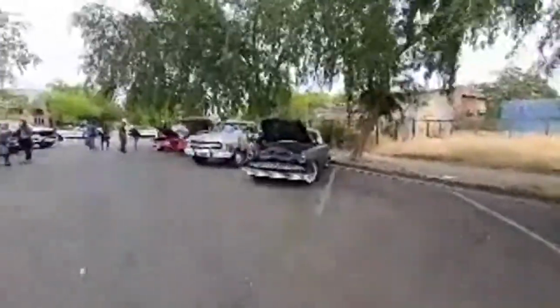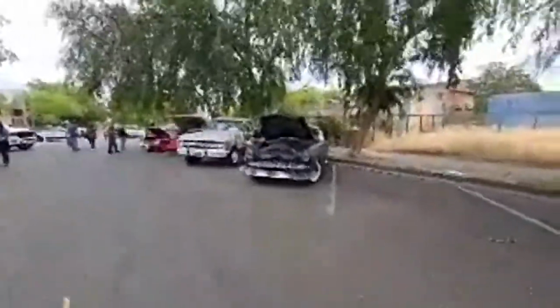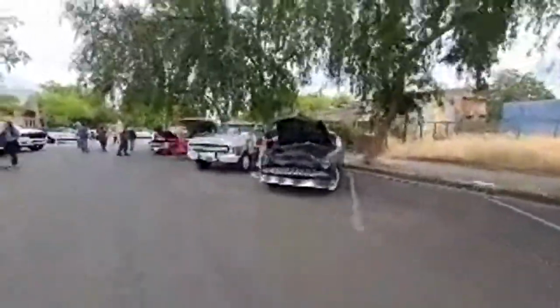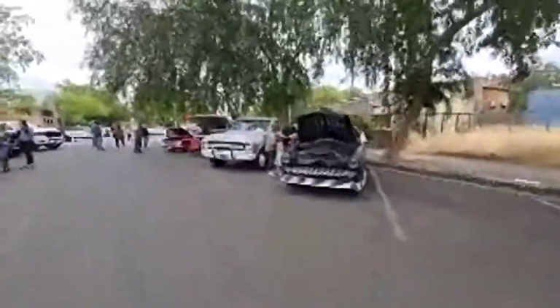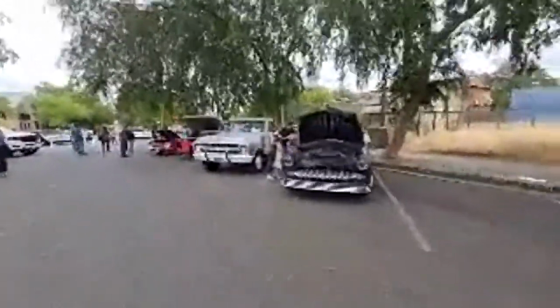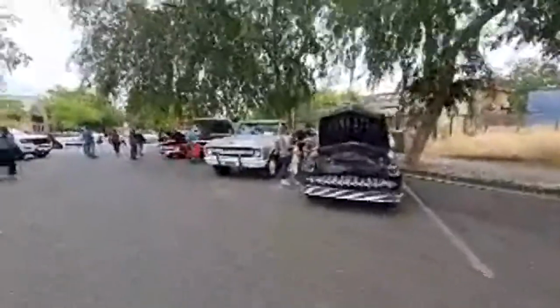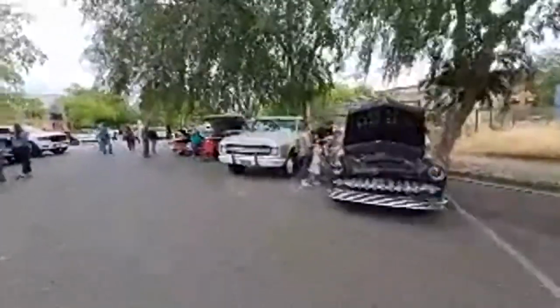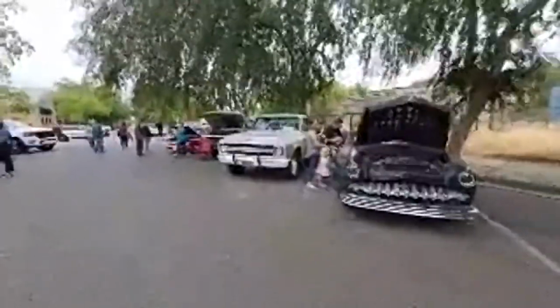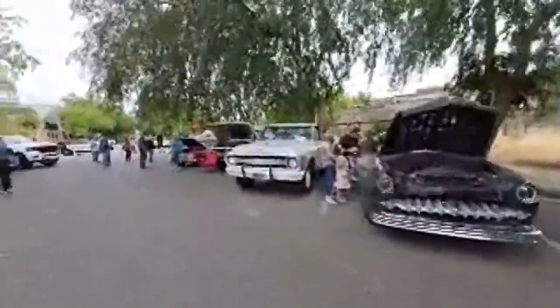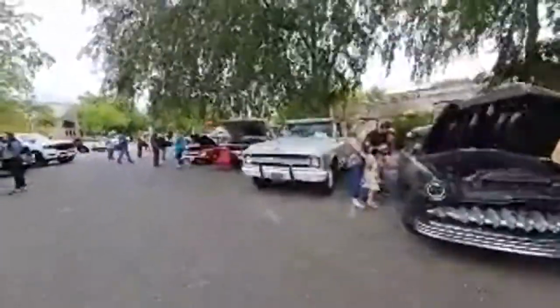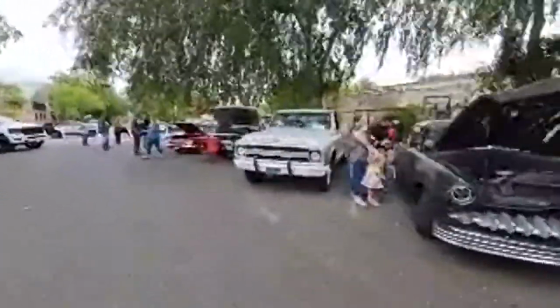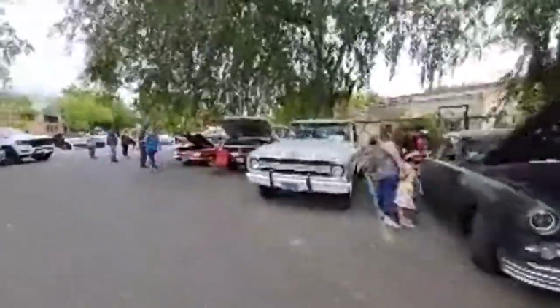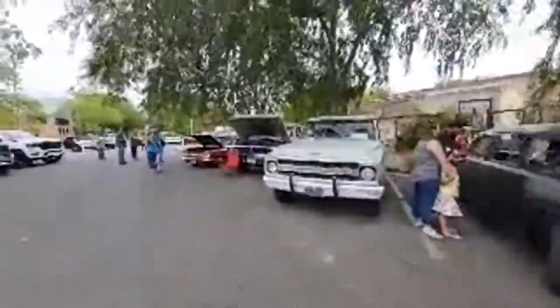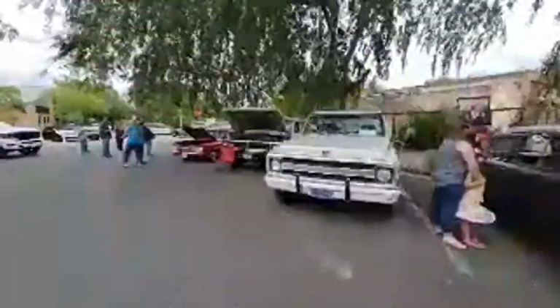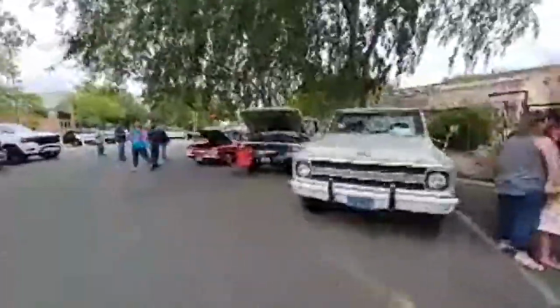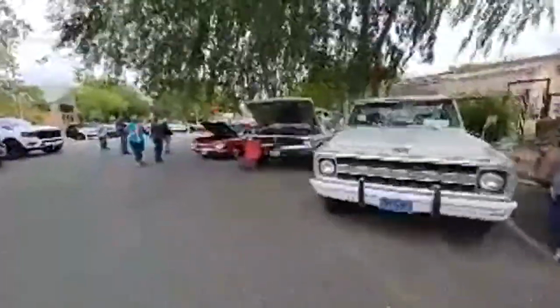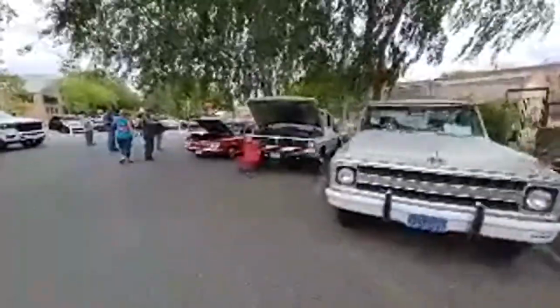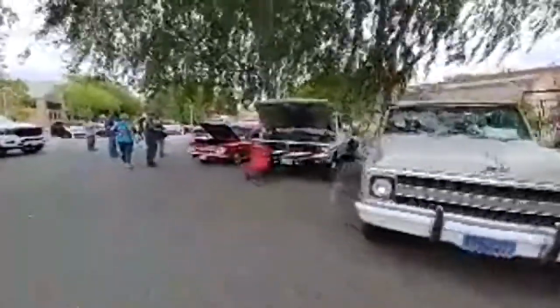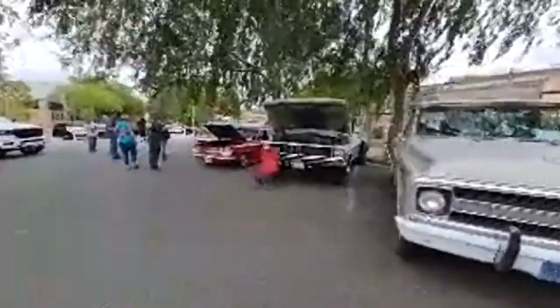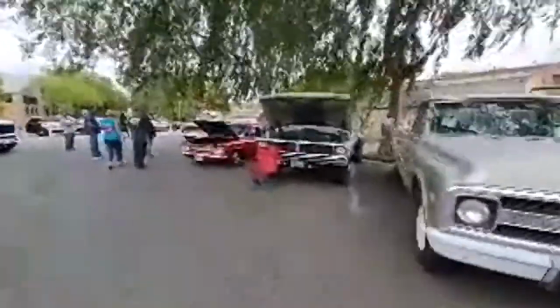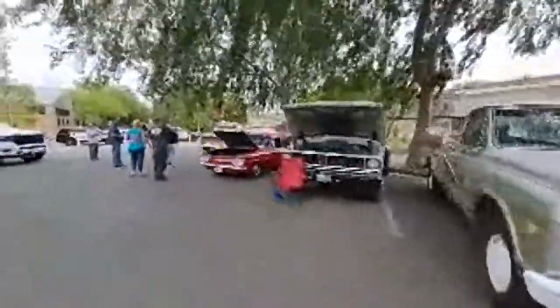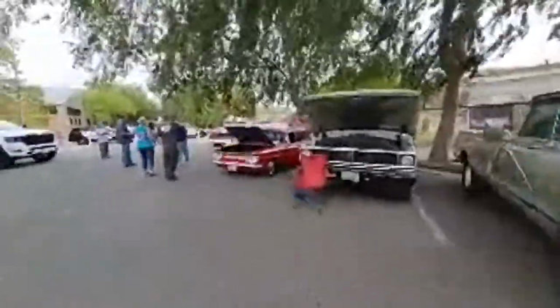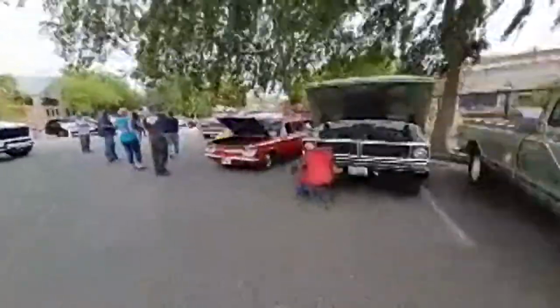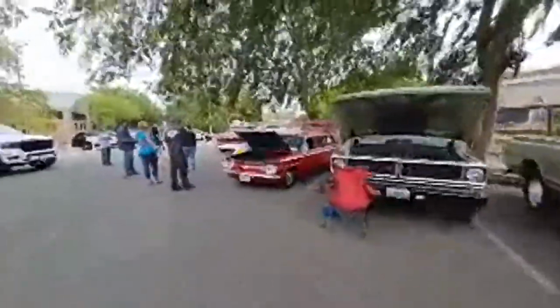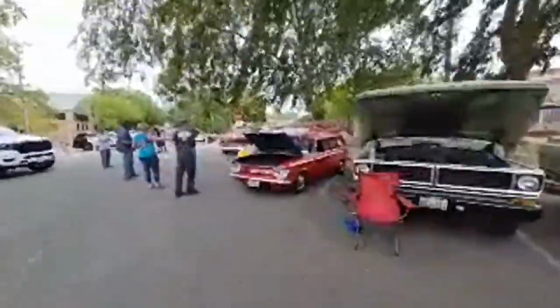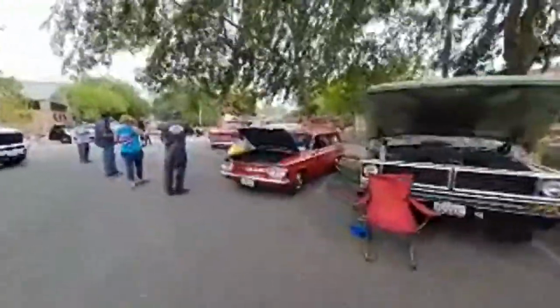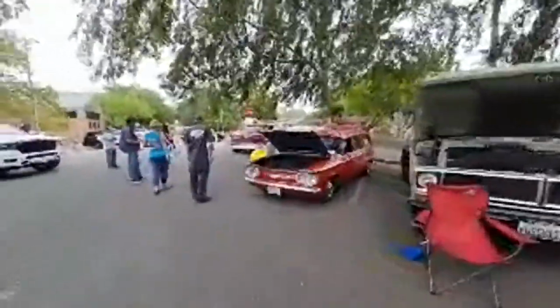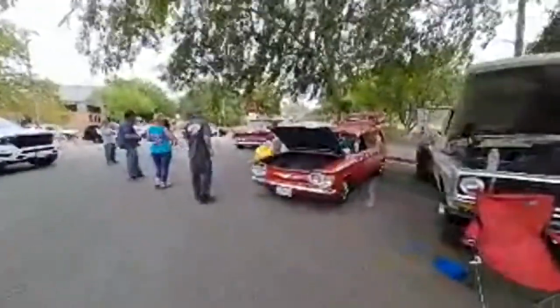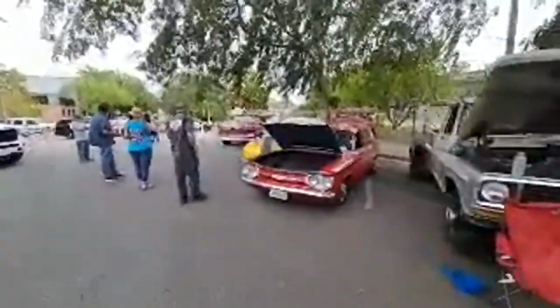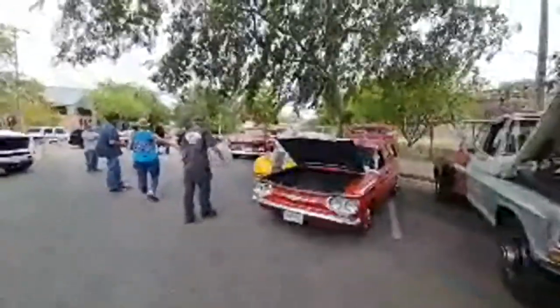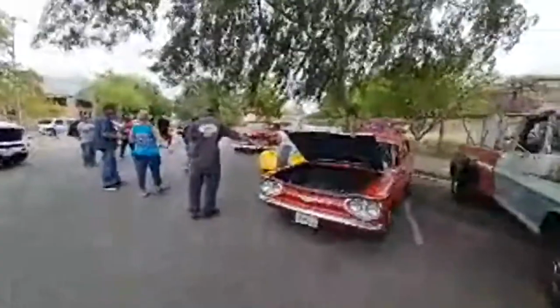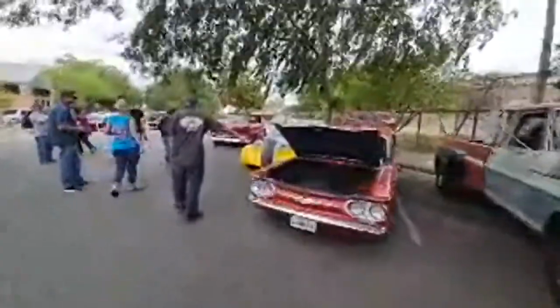We've got Marysville PD down here guarding the roads — that's cool. So we've got cars, we've got trucks, we've got motorcycles. You name it, it is here.